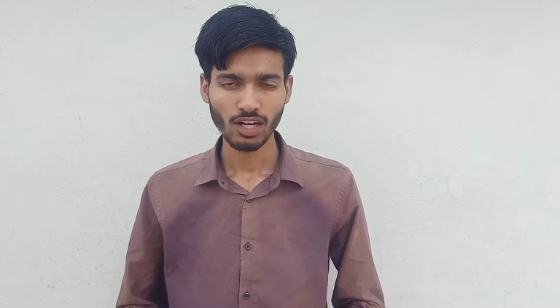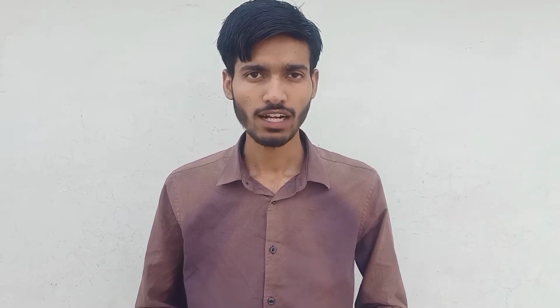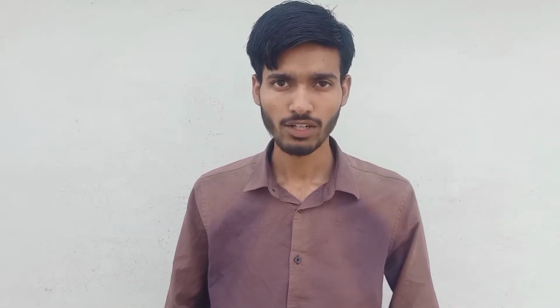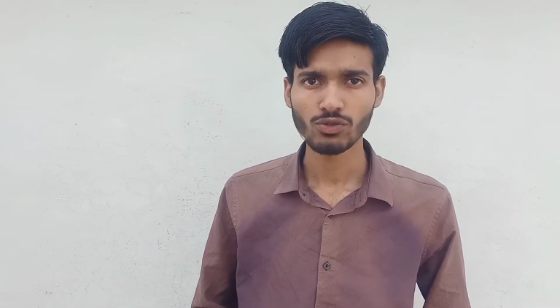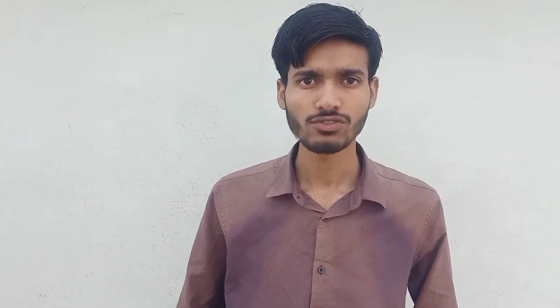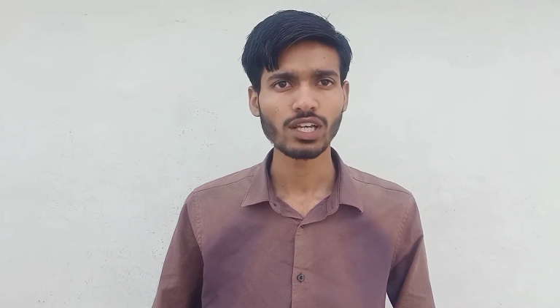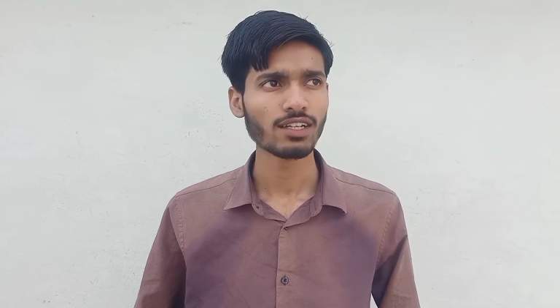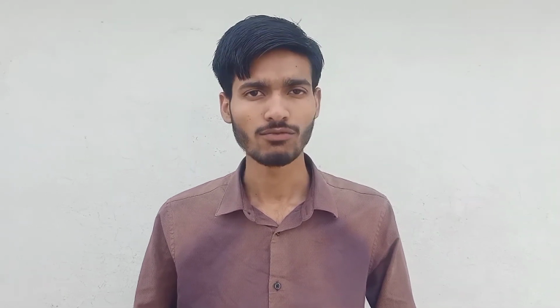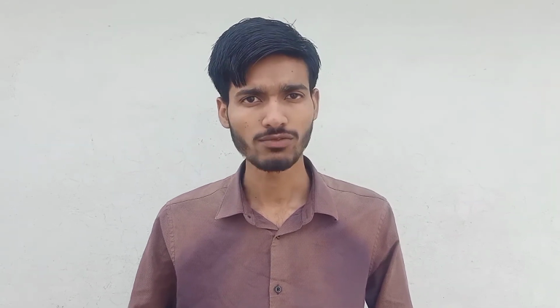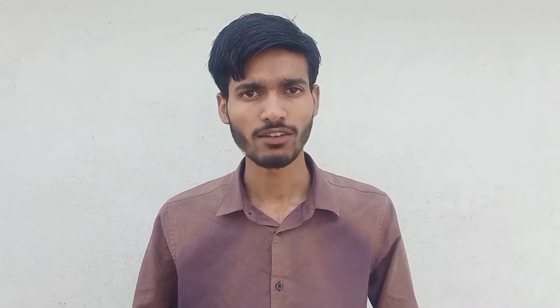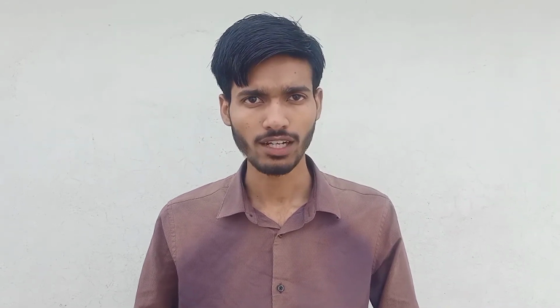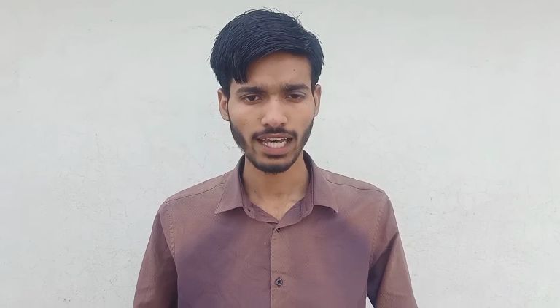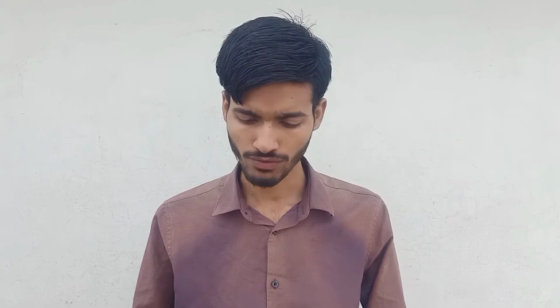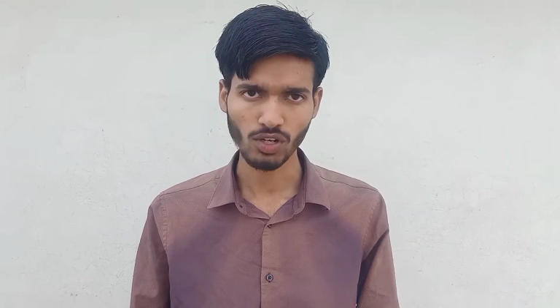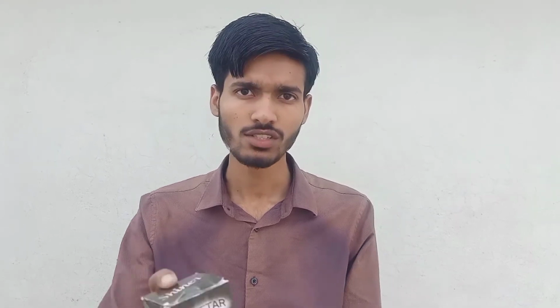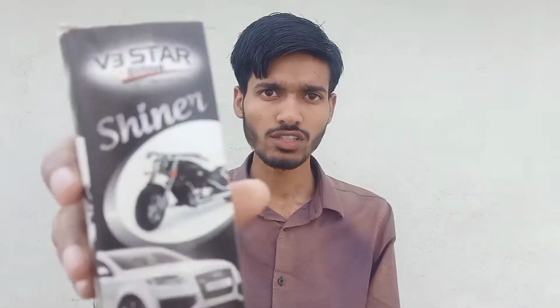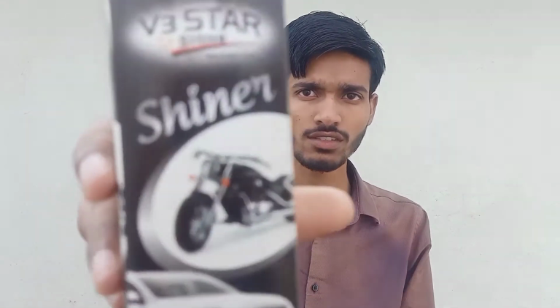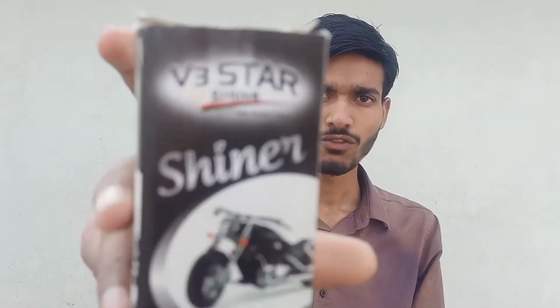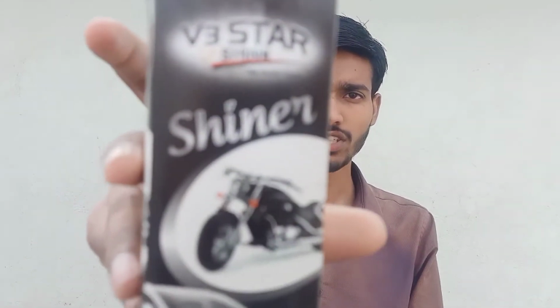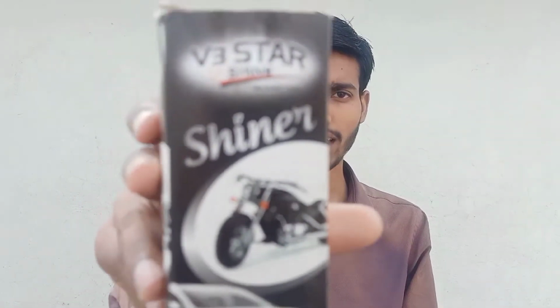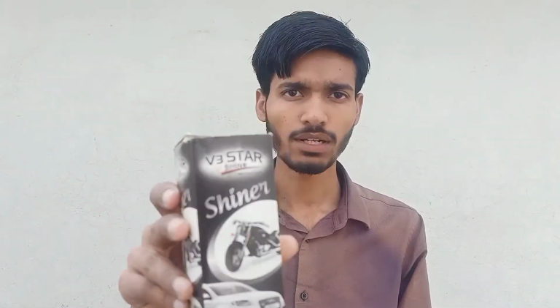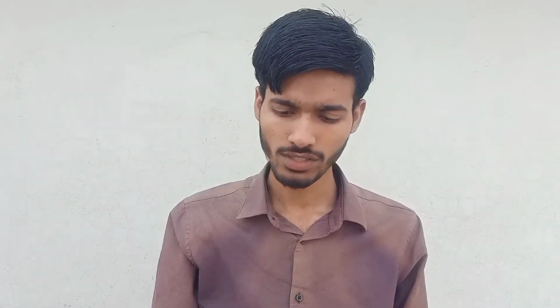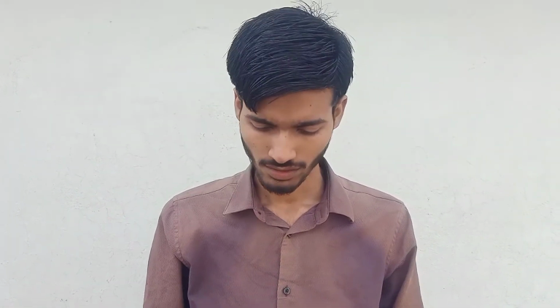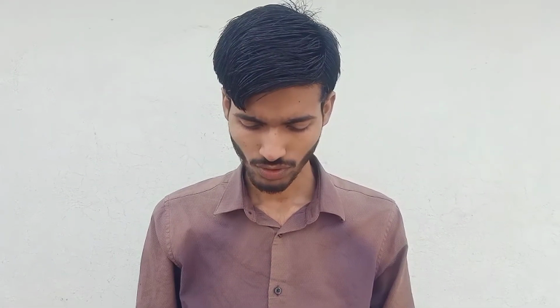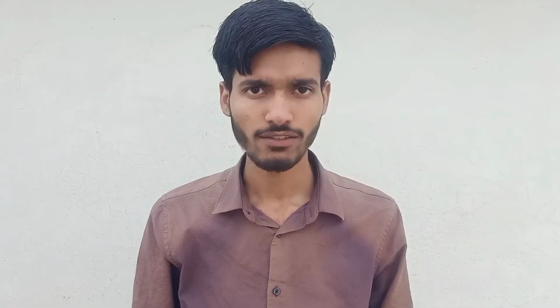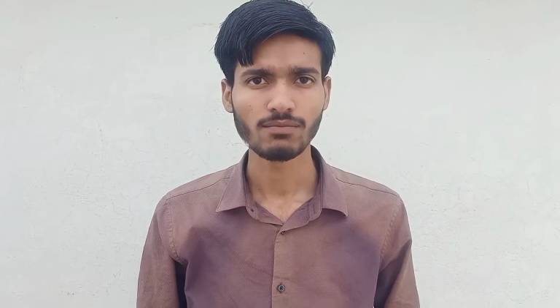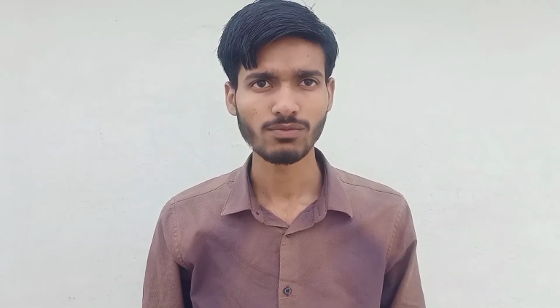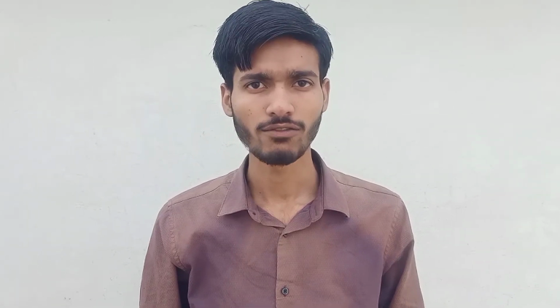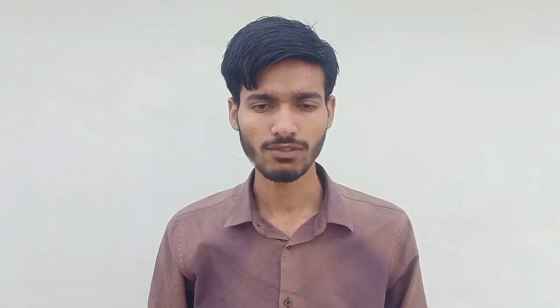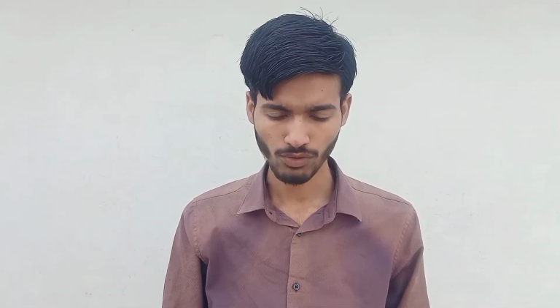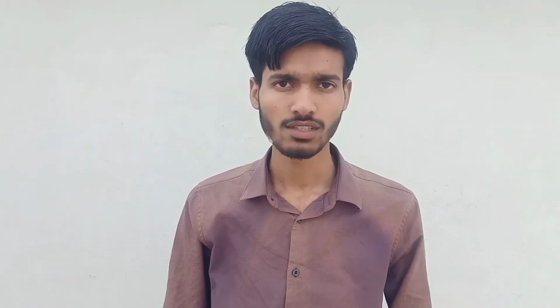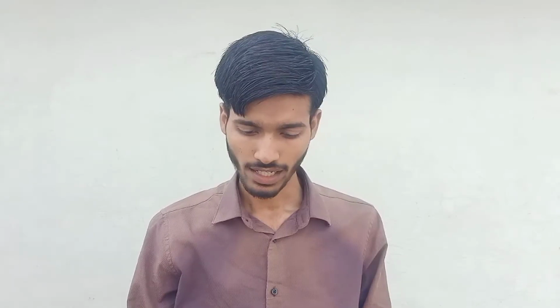Hello friends, welcome back to my YouTube channel. Today I will polish my vehicle with the help of this polish. This is a V3 Star Sign company polish.